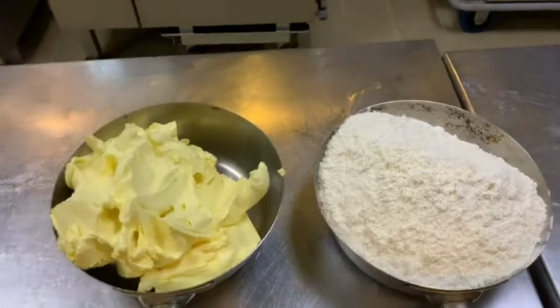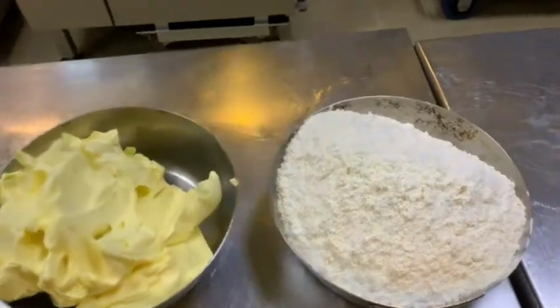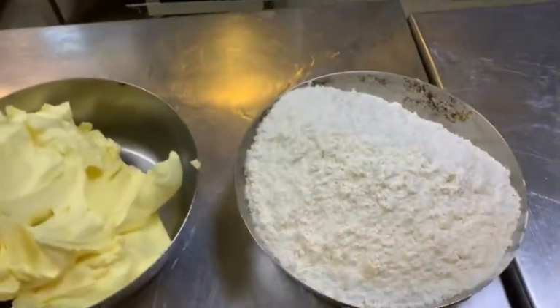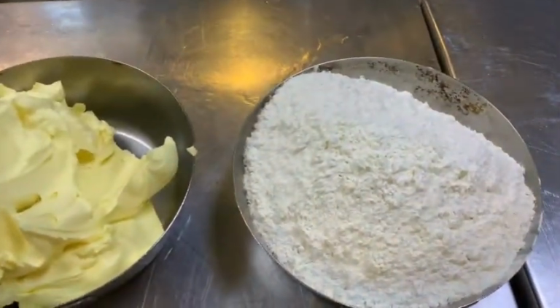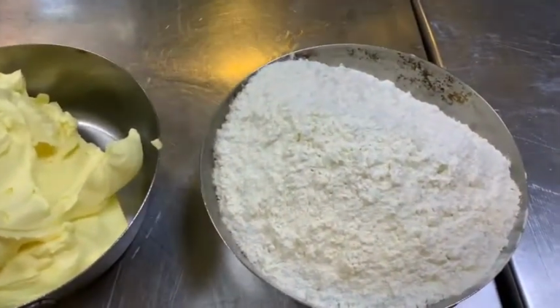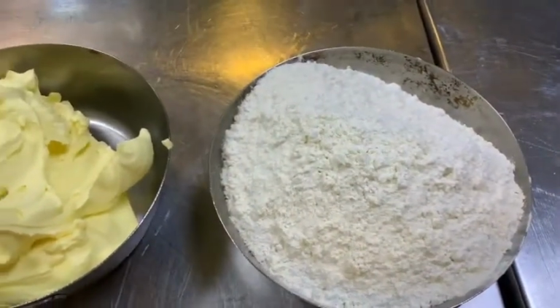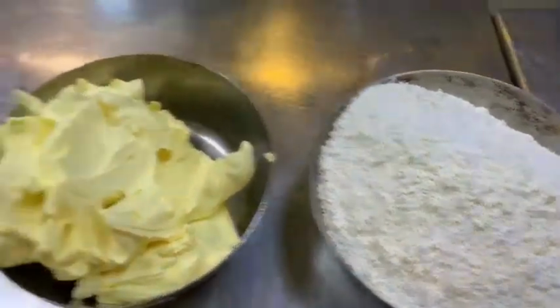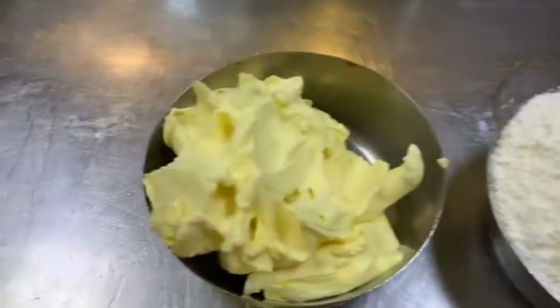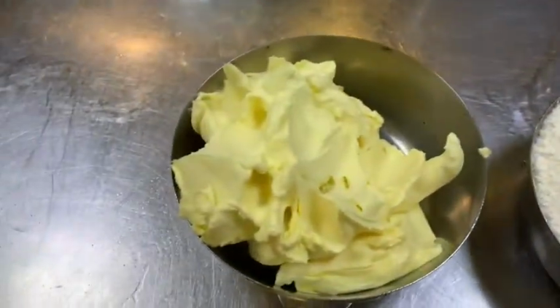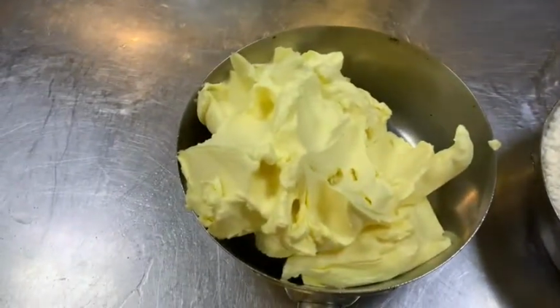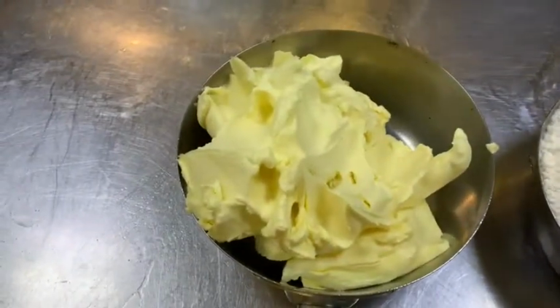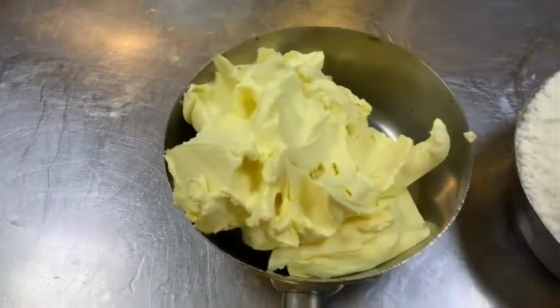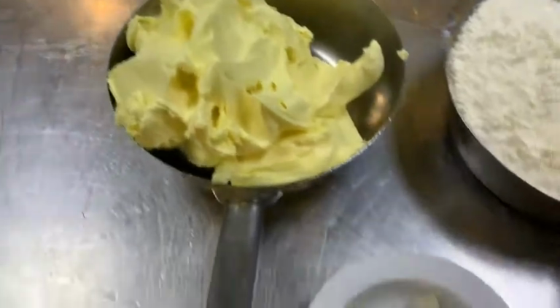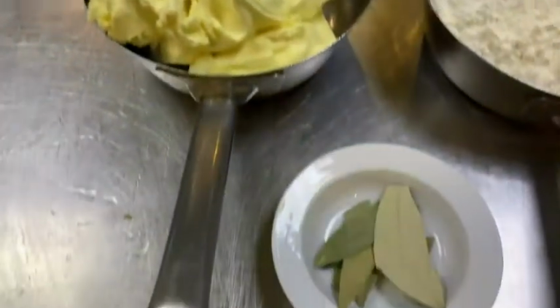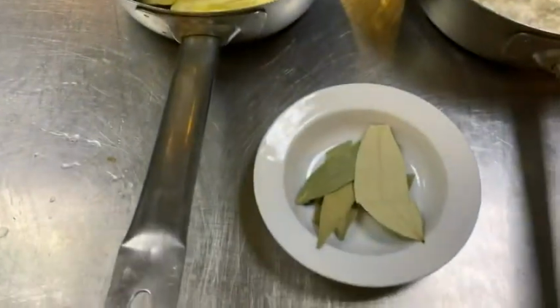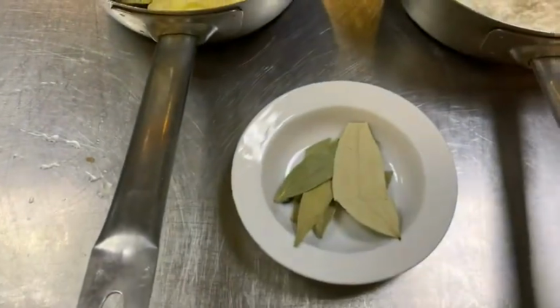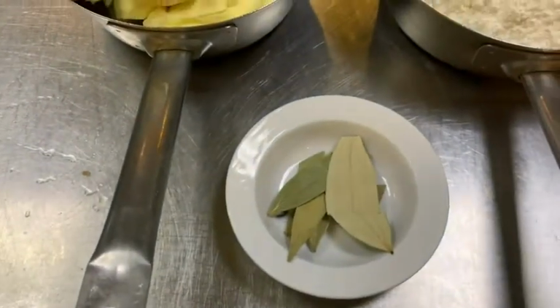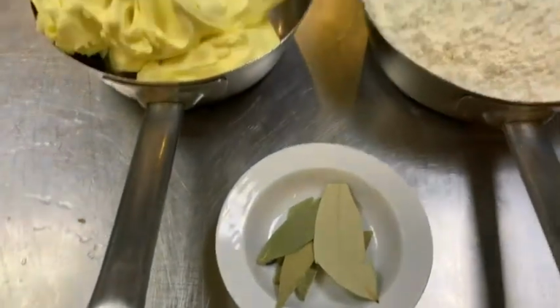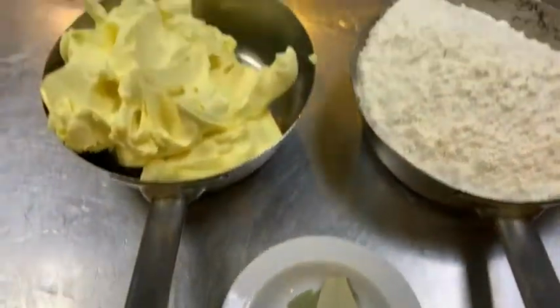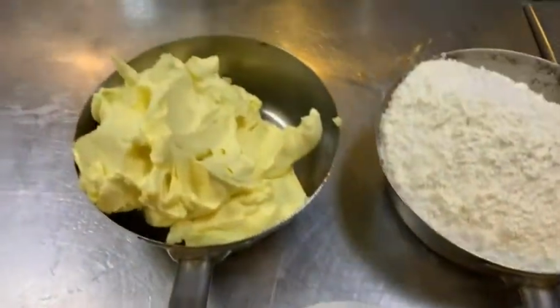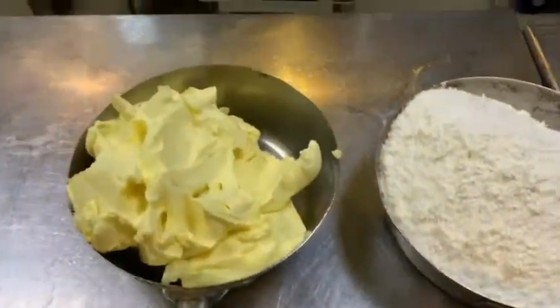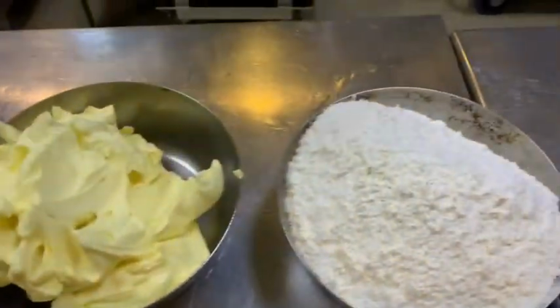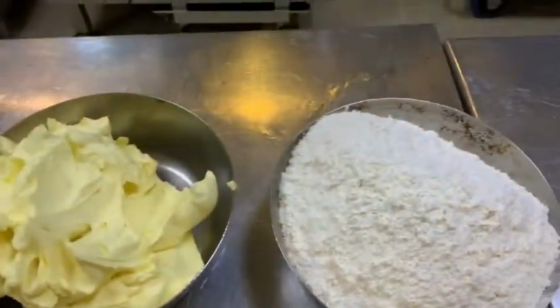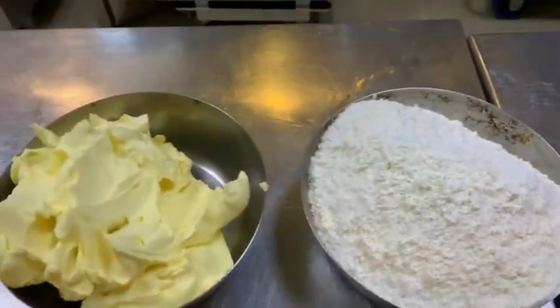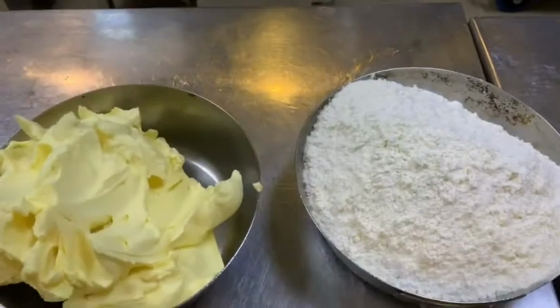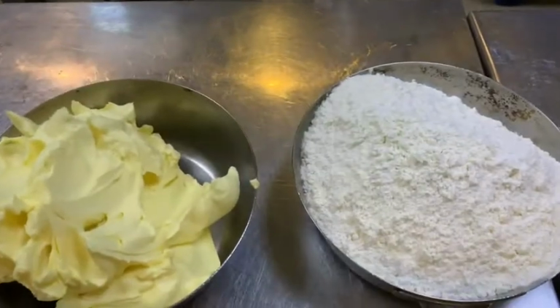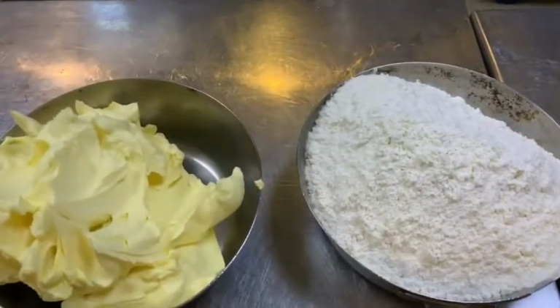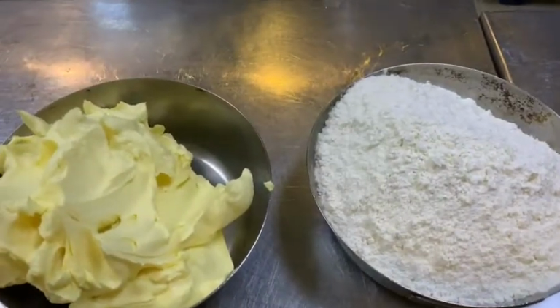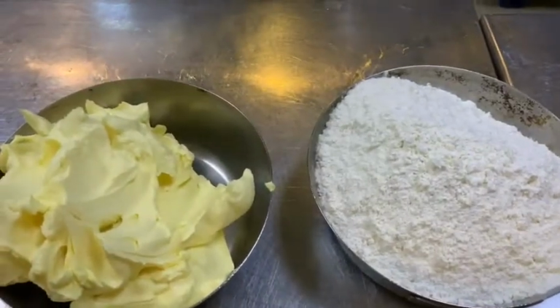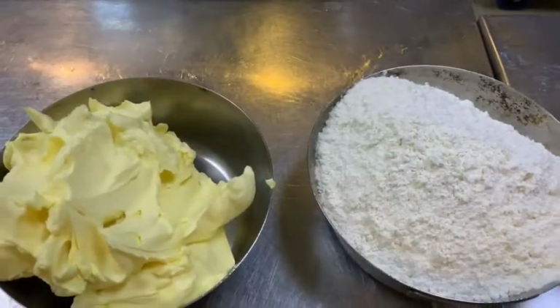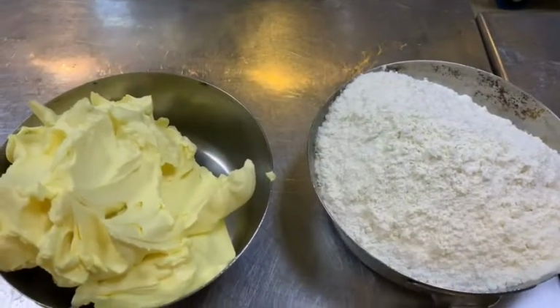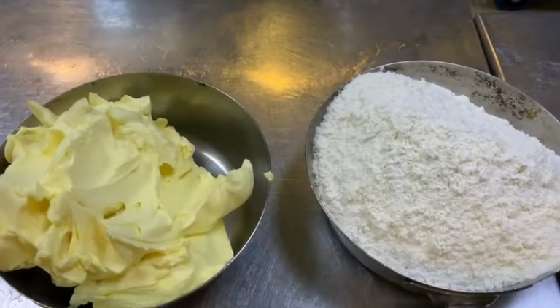First, I have got flour and butter and some bay leaves. Flour and butter equal quantities. Let's see how to do it.